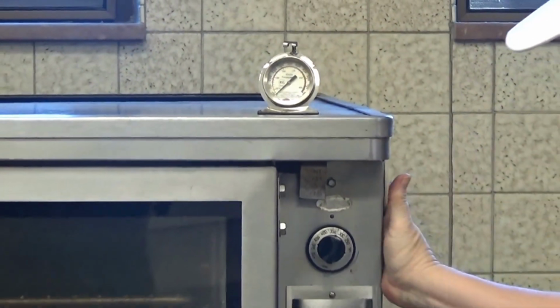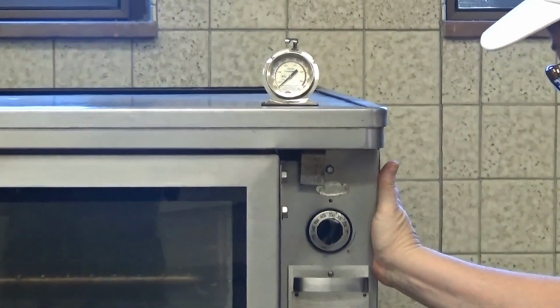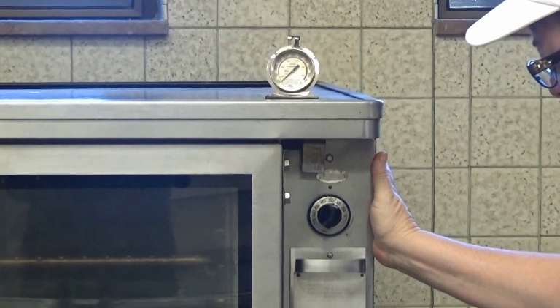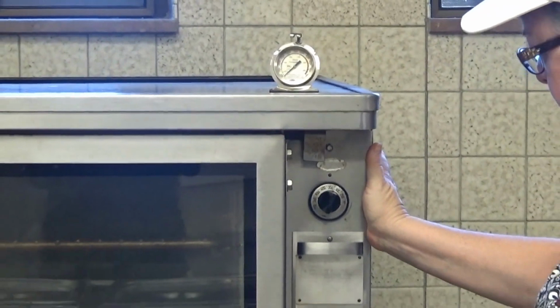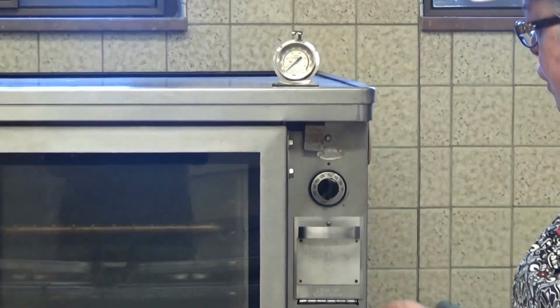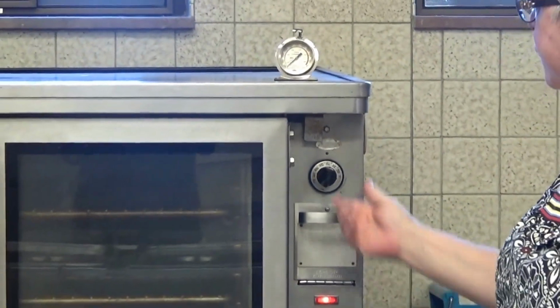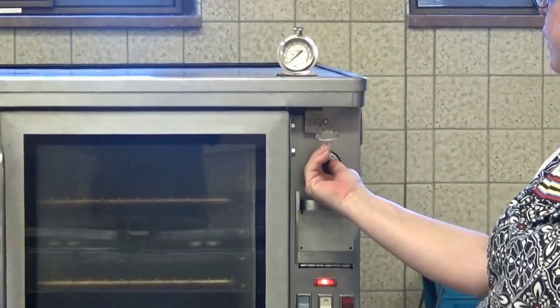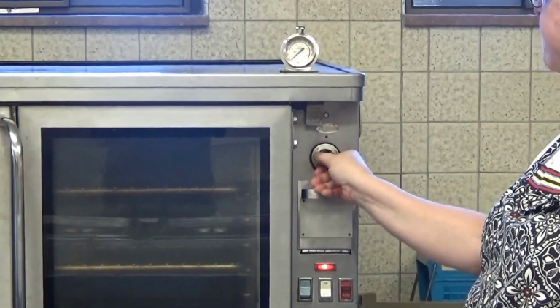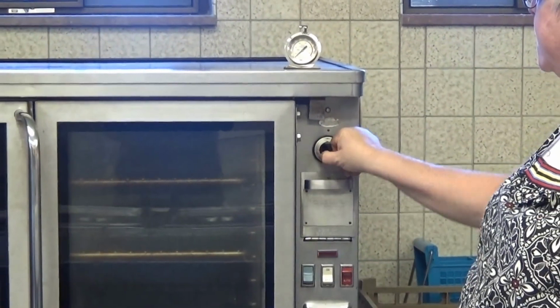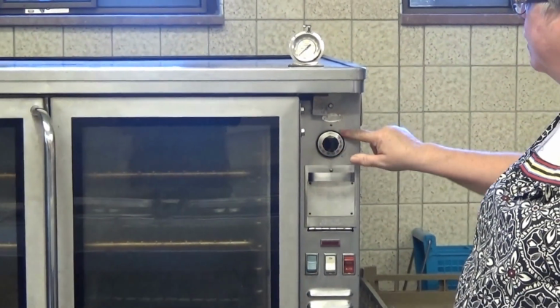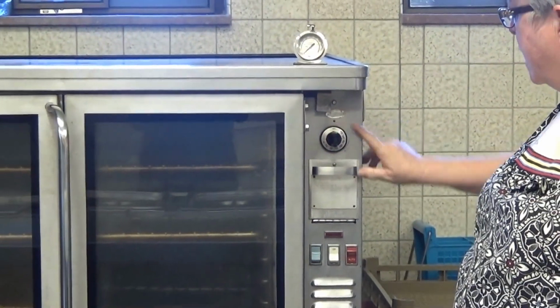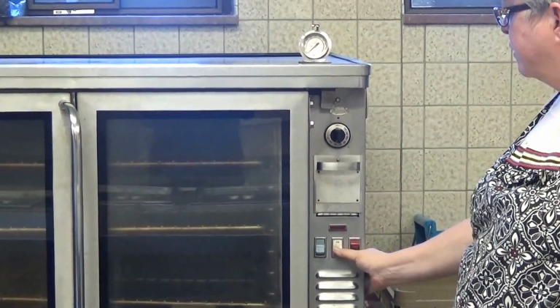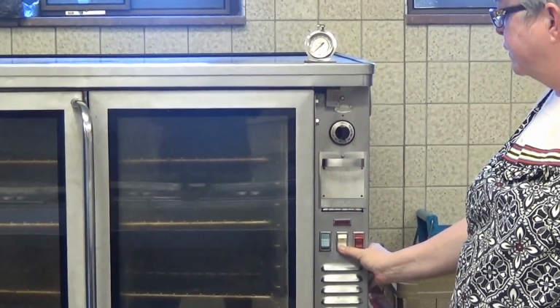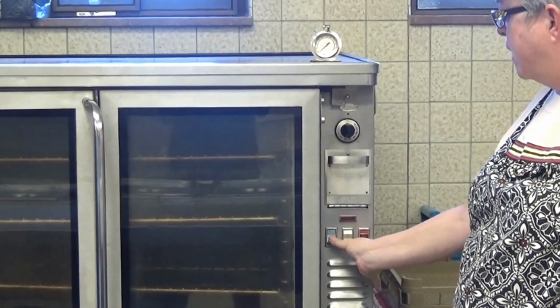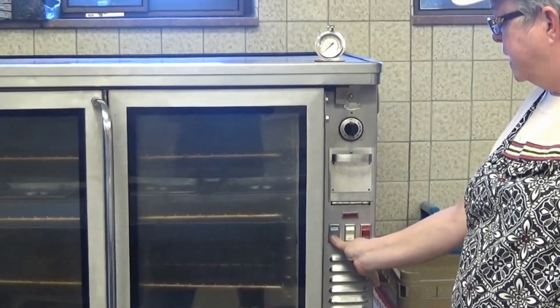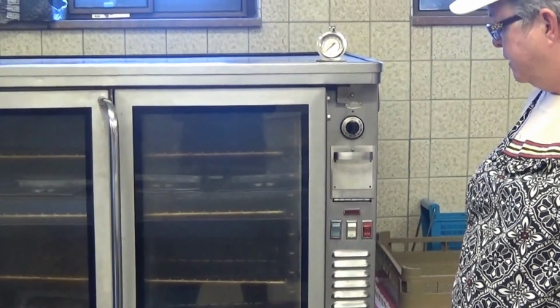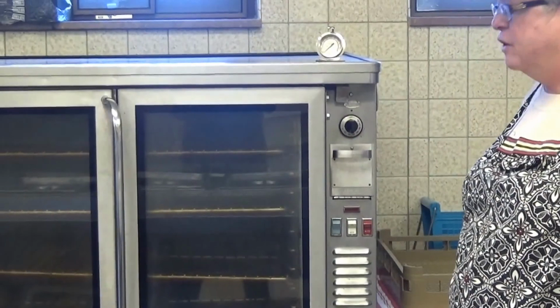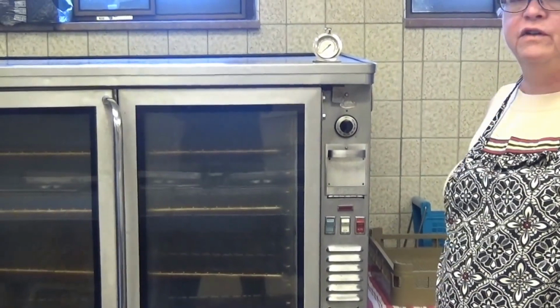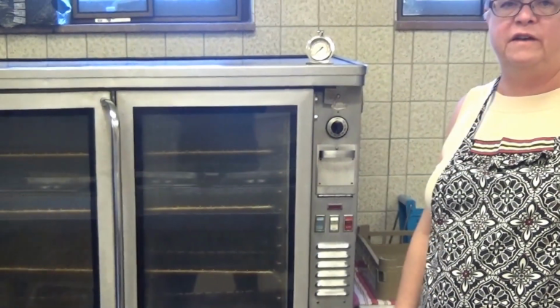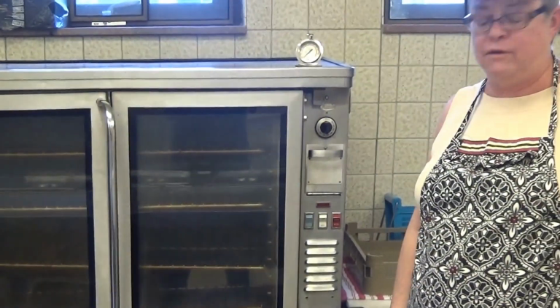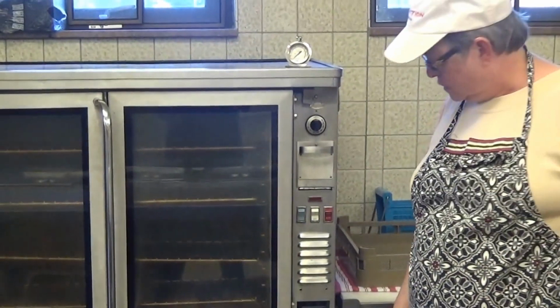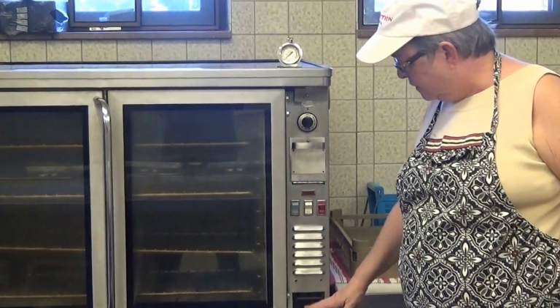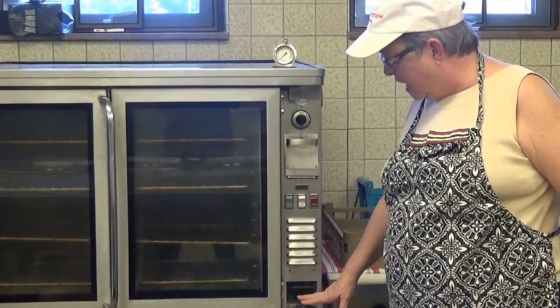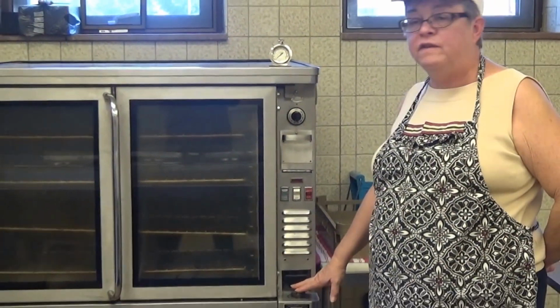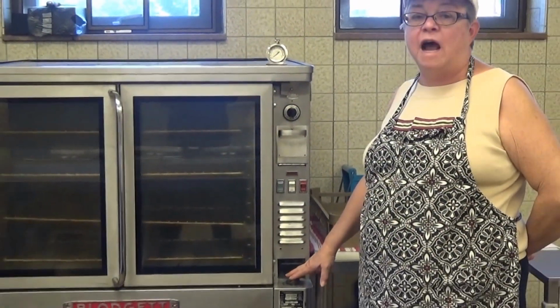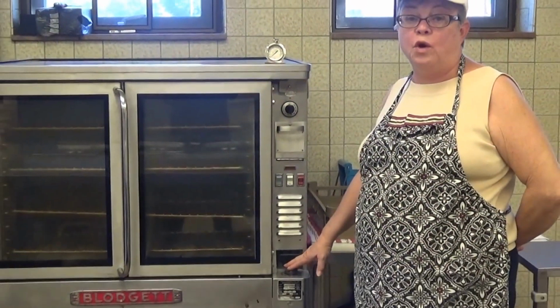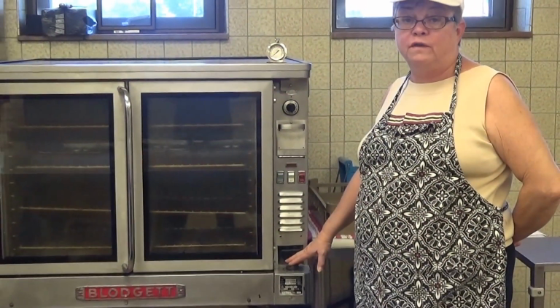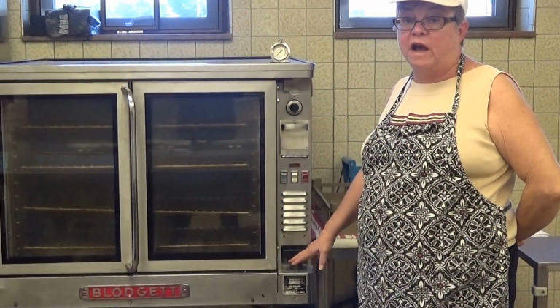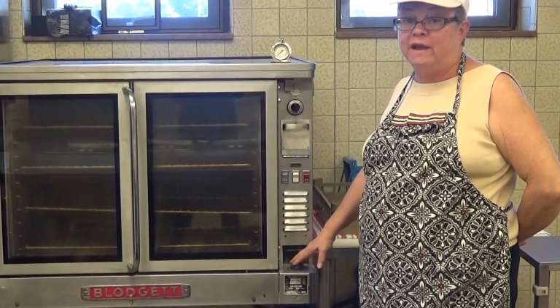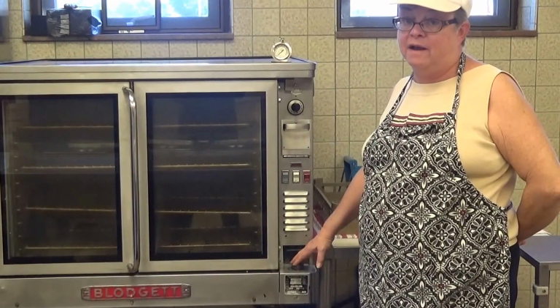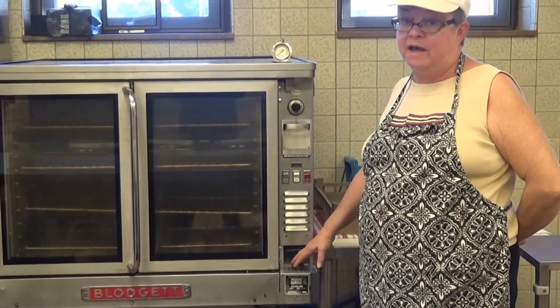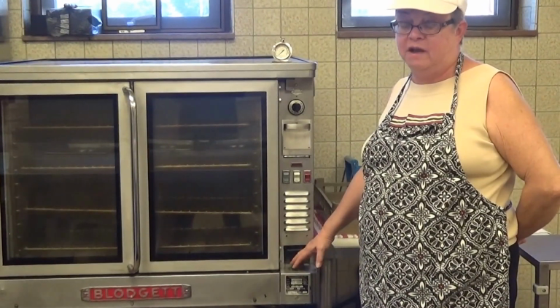When you're done, you're going to turn it off up here and turn it off right here, and shut it down. This timer does not work, so do not rely on that timer.